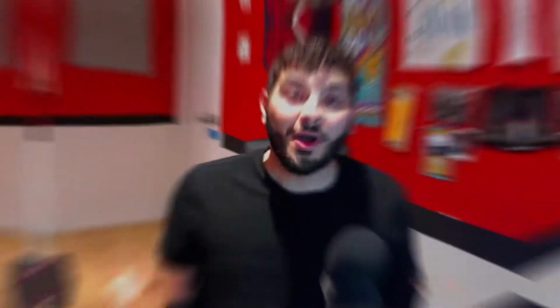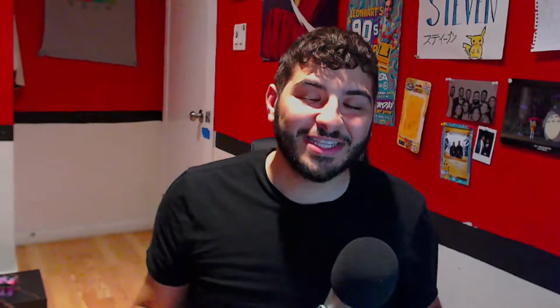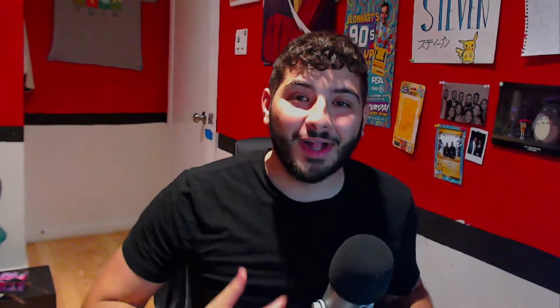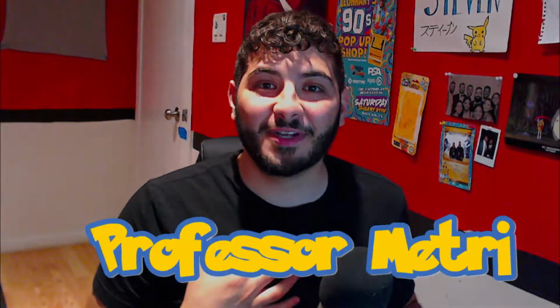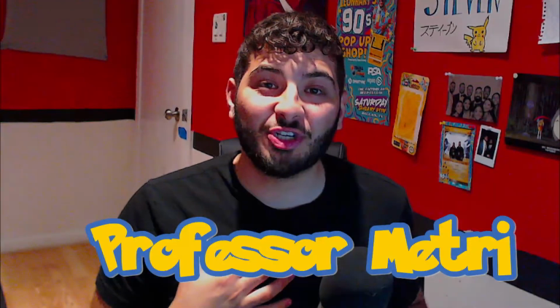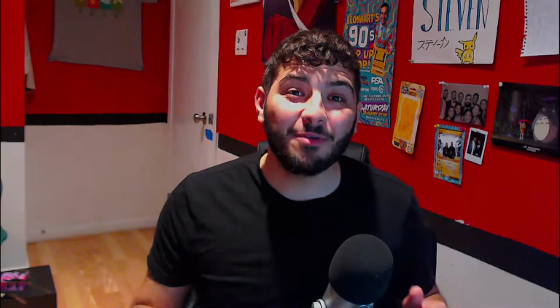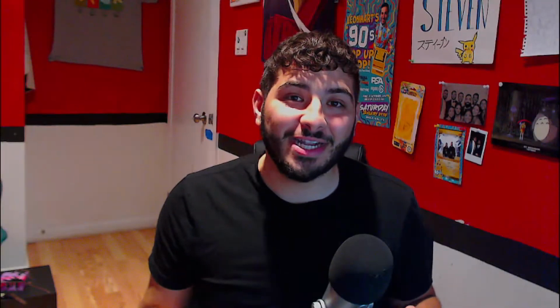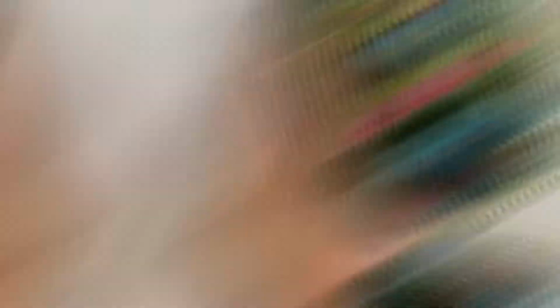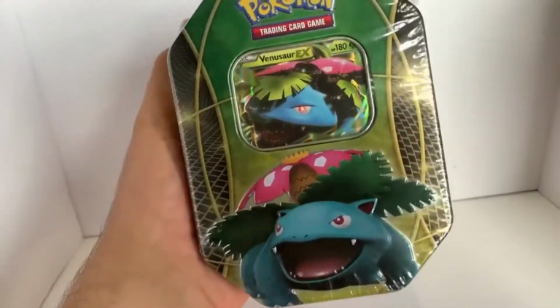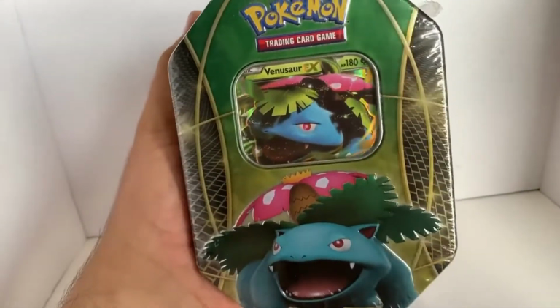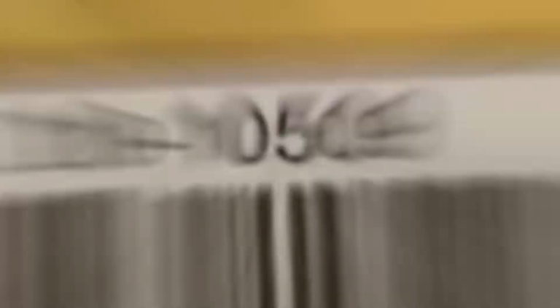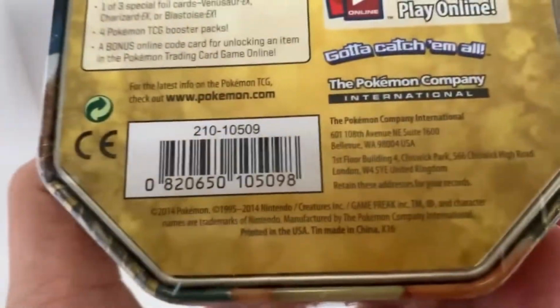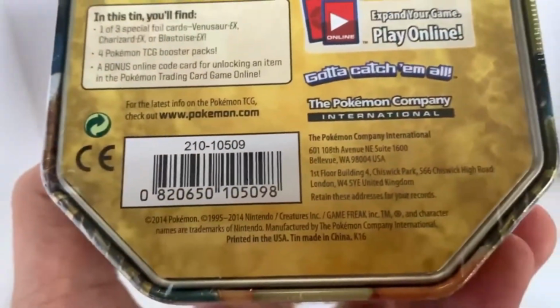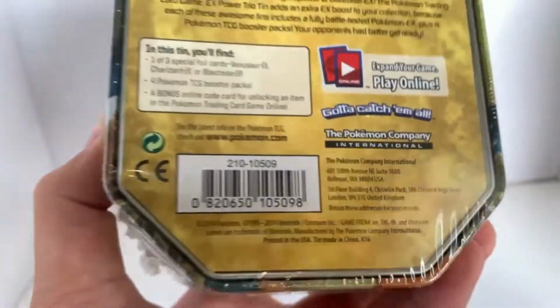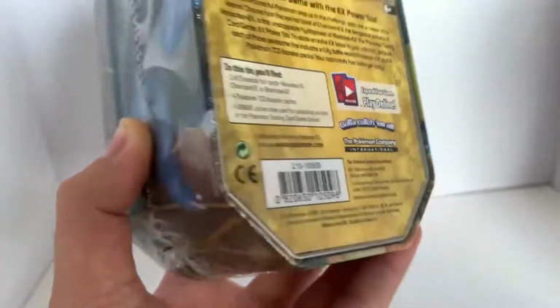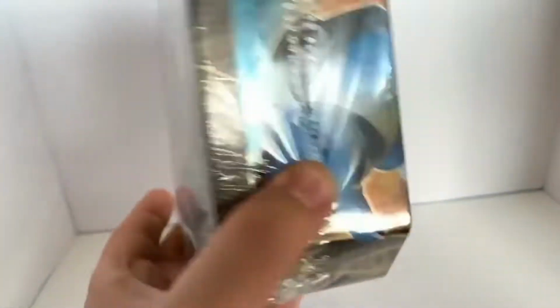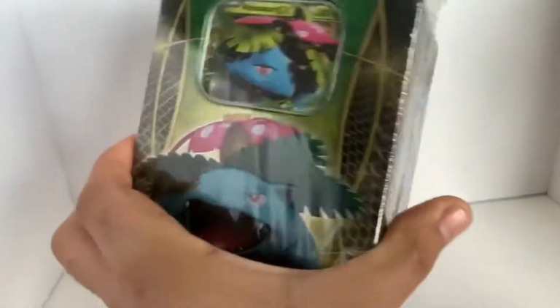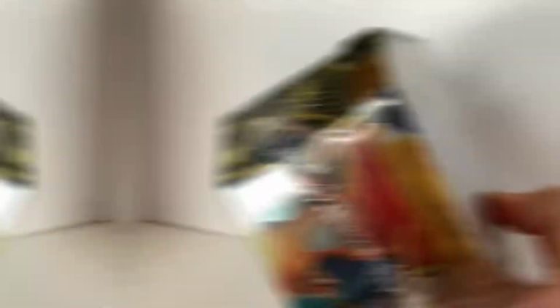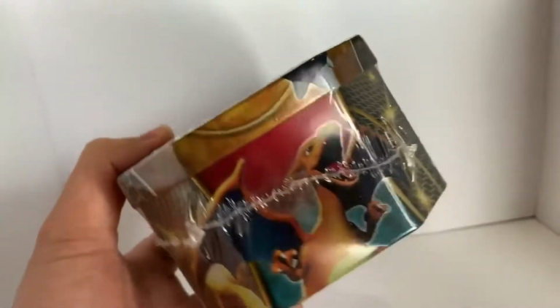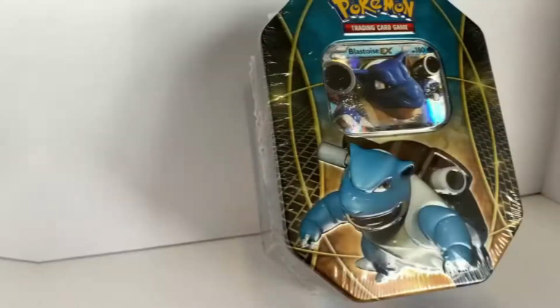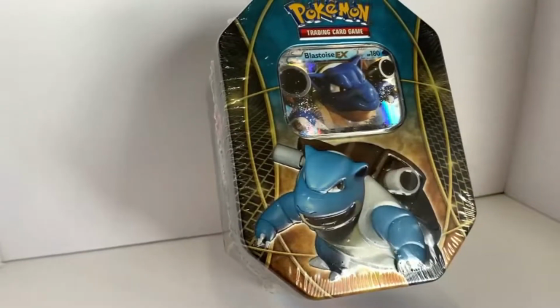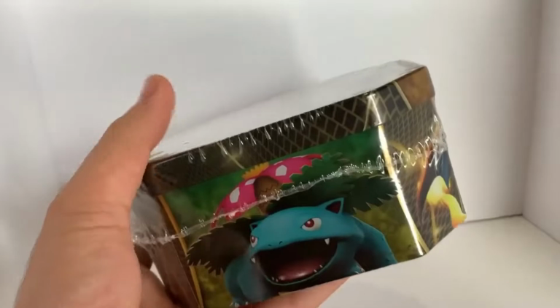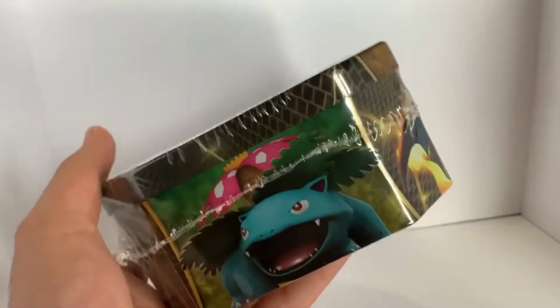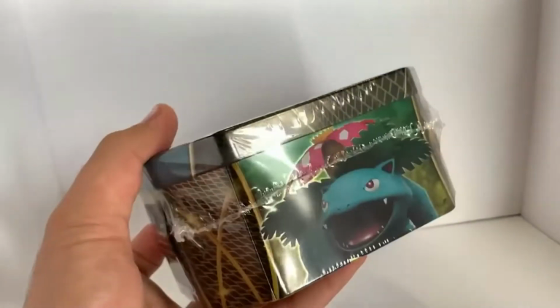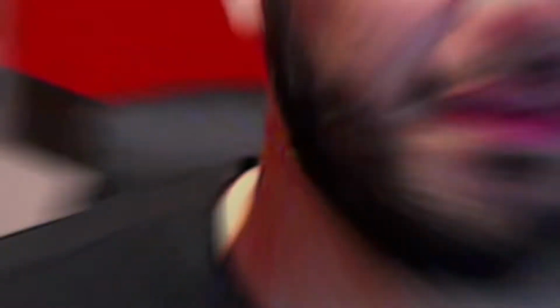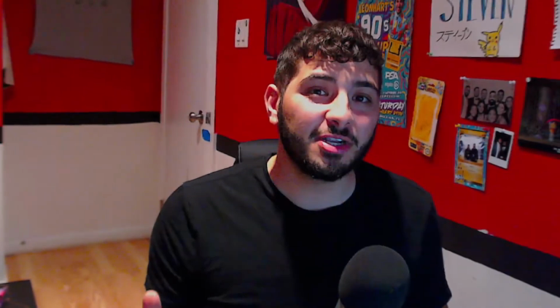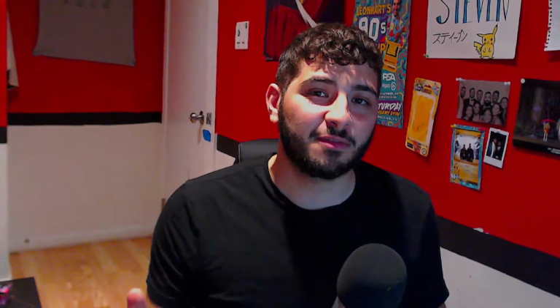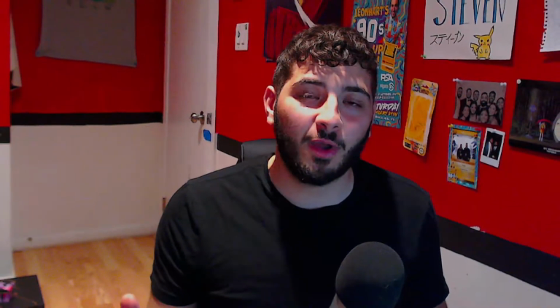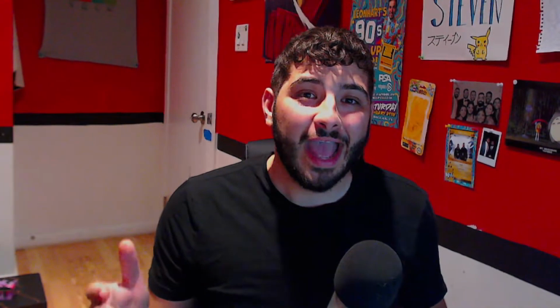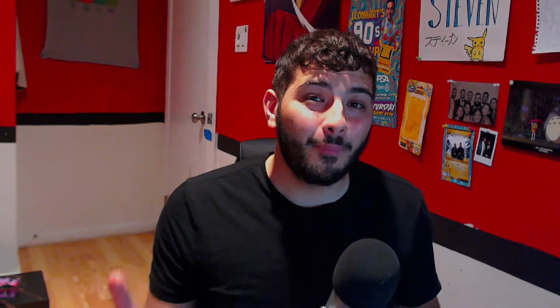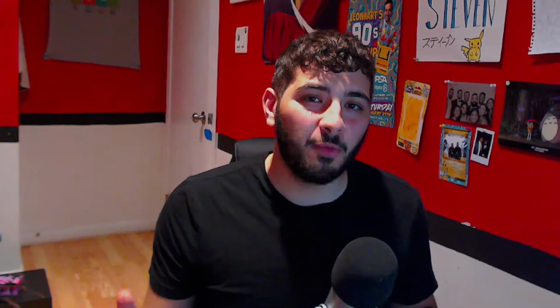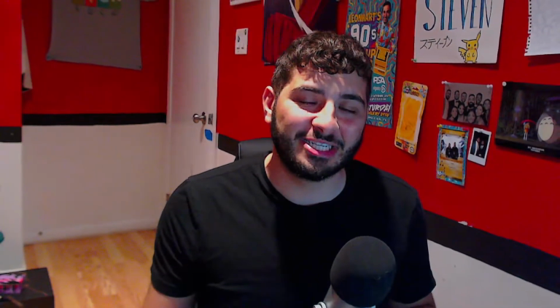Welcome back to the channel. I'm Professor Matry. Today we'll be looking at the EX Power Trio Tins from 2014 and from 2016, featuring Charizard, Blastoise, and Venusaur. These packs contain some of the rarest packs in the XY and even Black and White series.